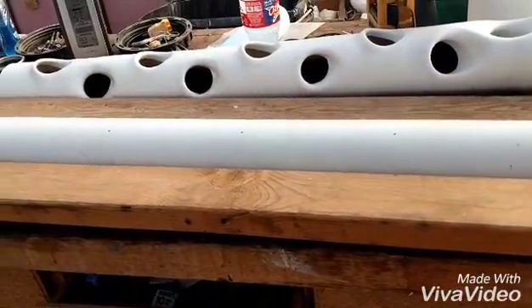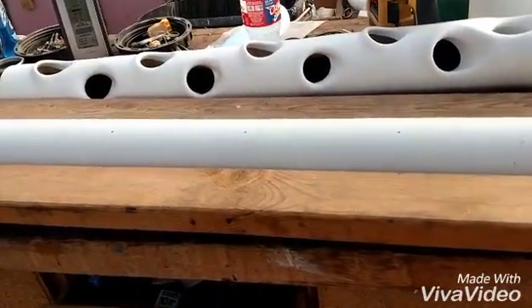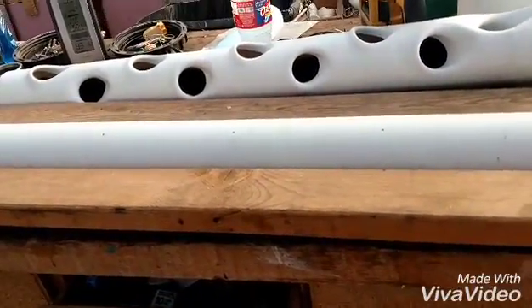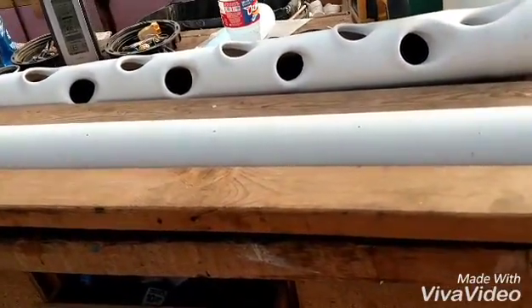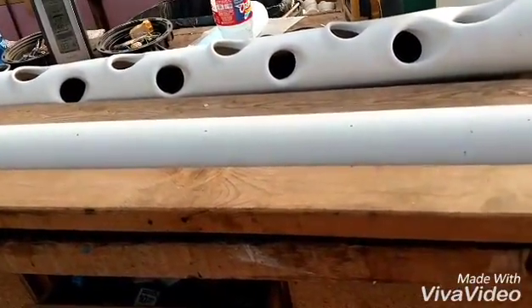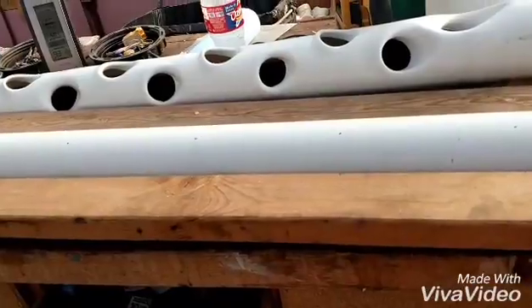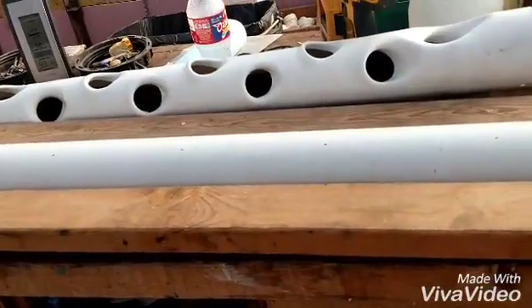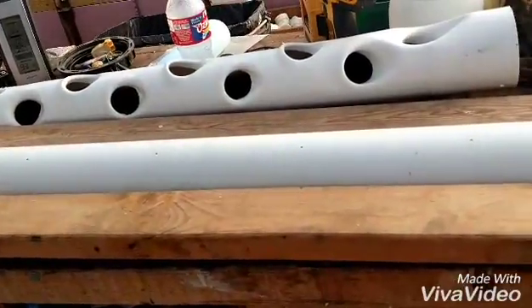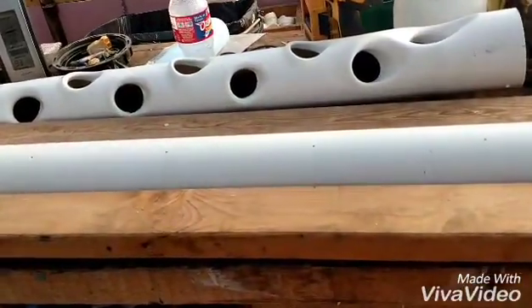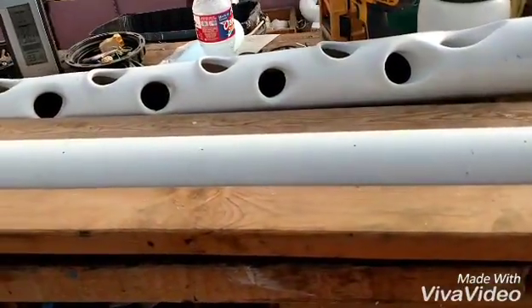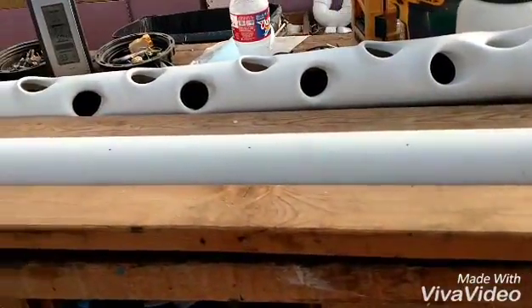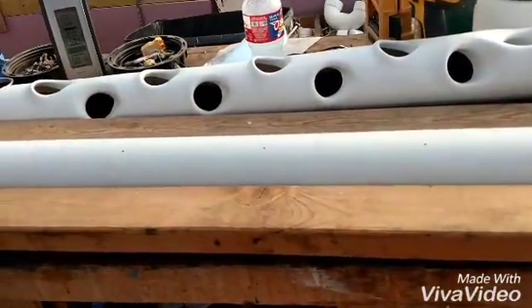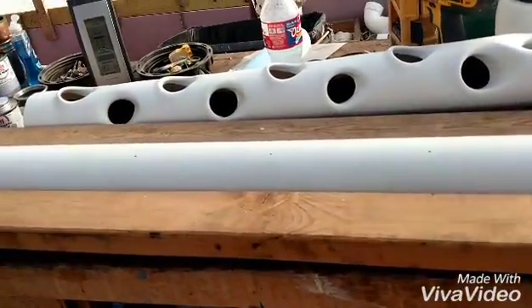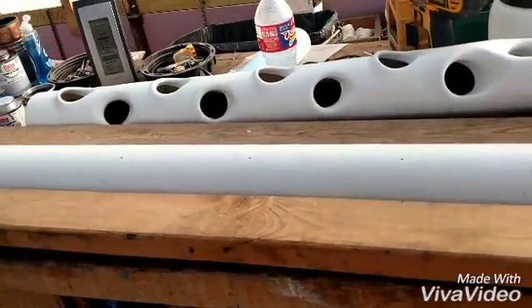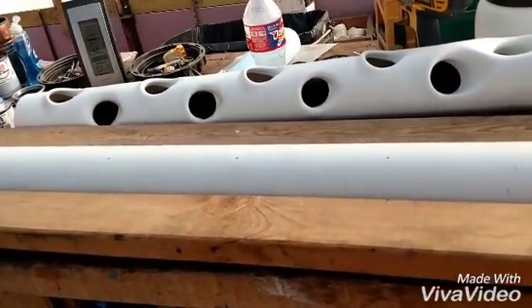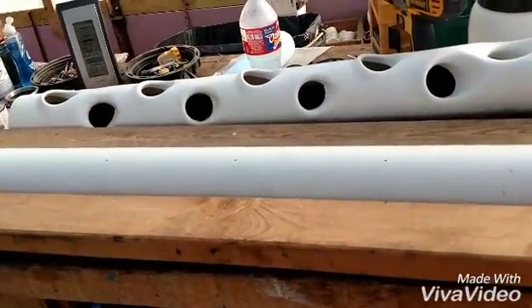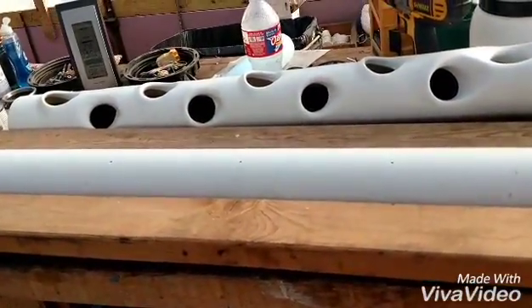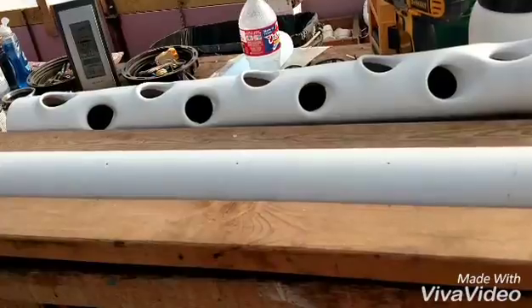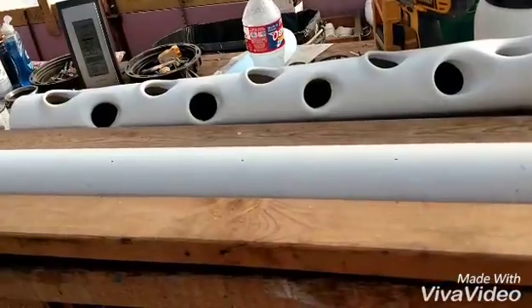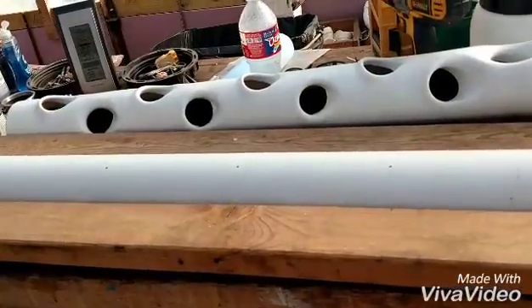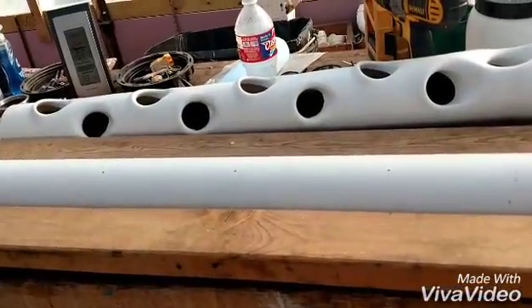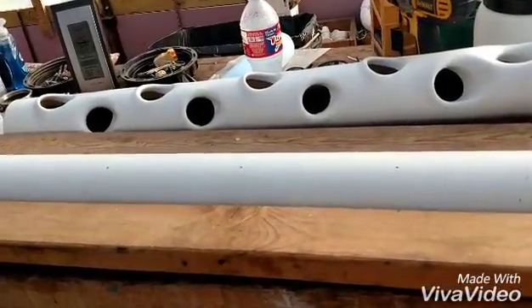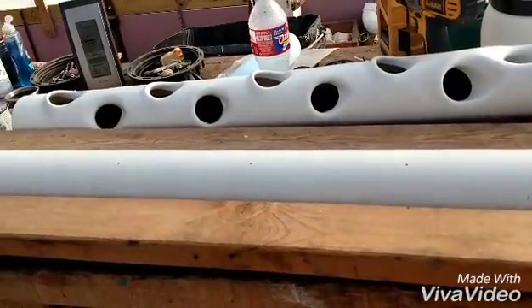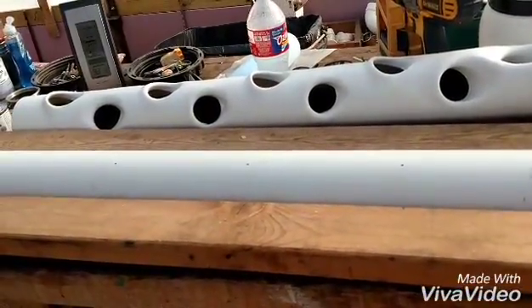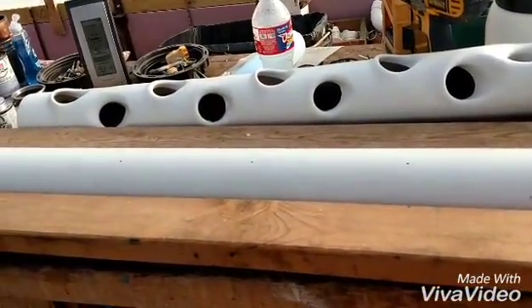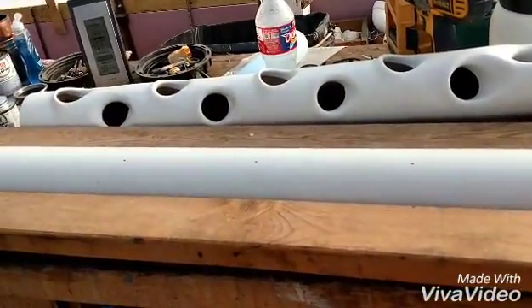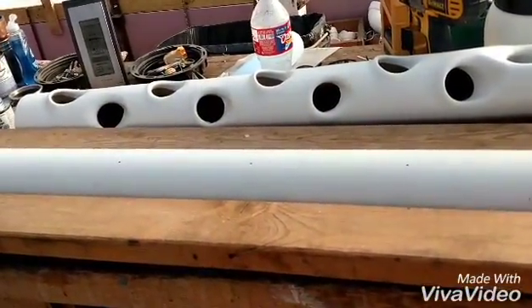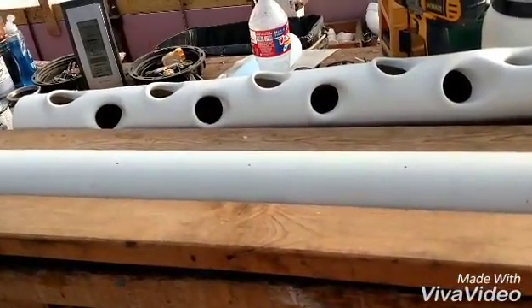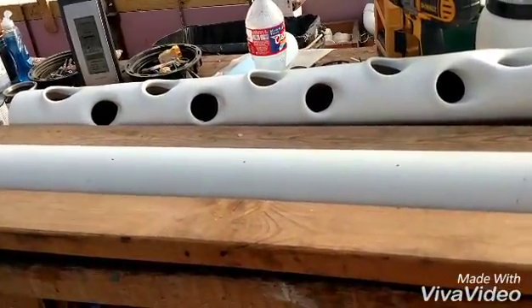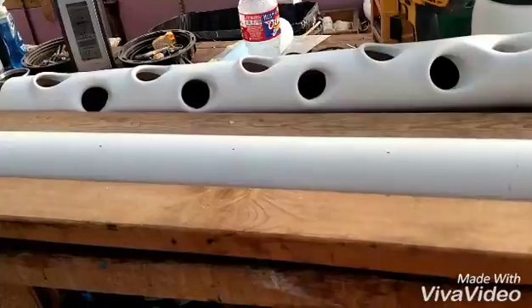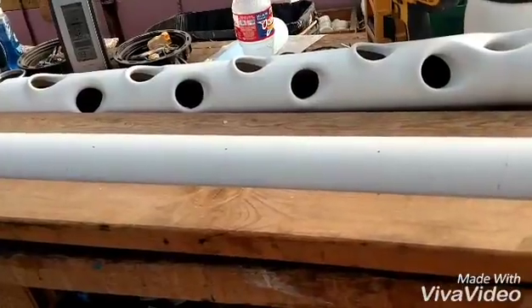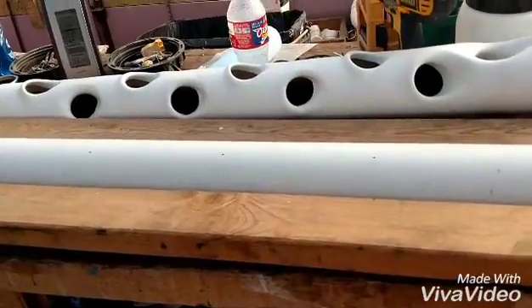So that'll be the next project. I'll start working on that and get some towers going here. Thanks for watching — any questions or comments, I appreciate it. And if you want to subscribe, I appreciate it. Thanks a lot, bye-bye.